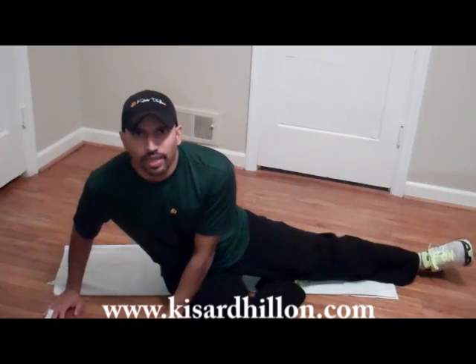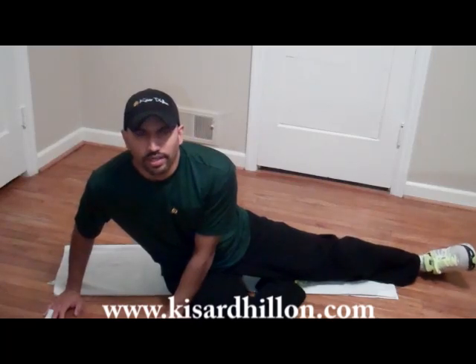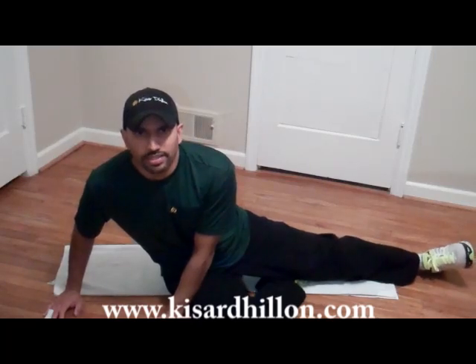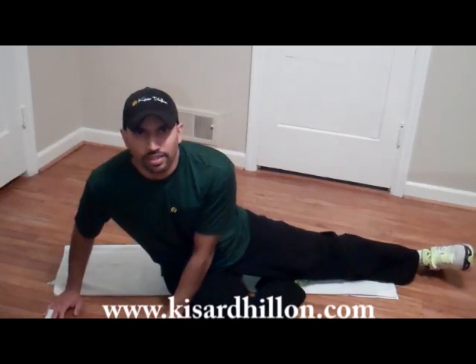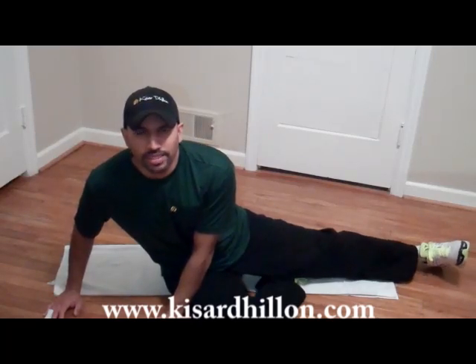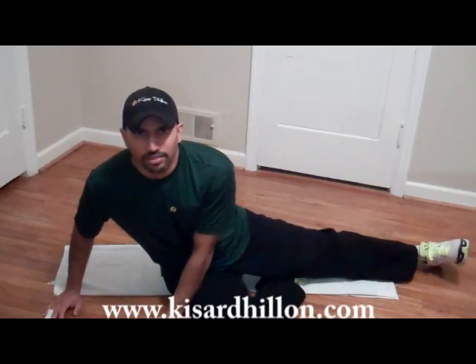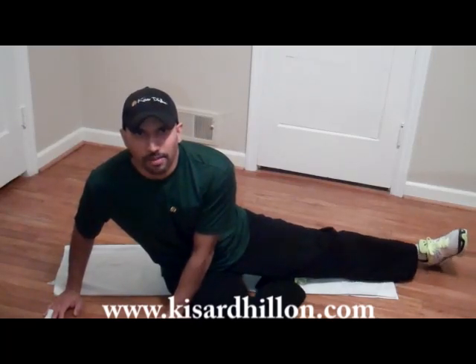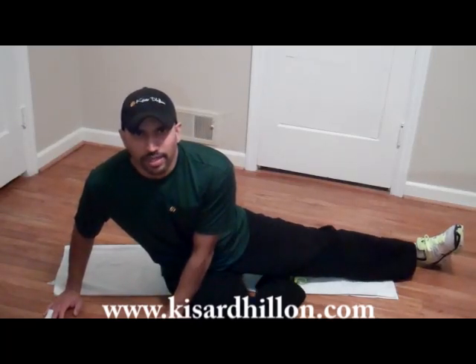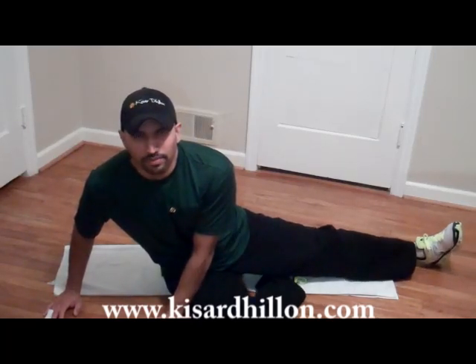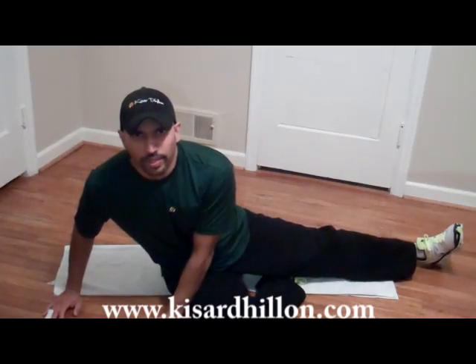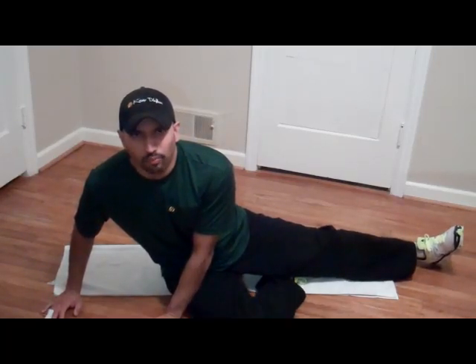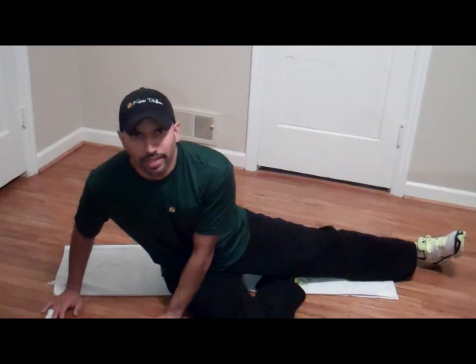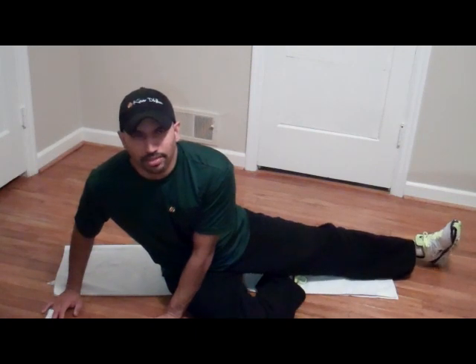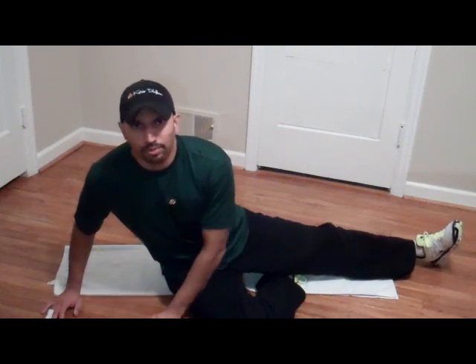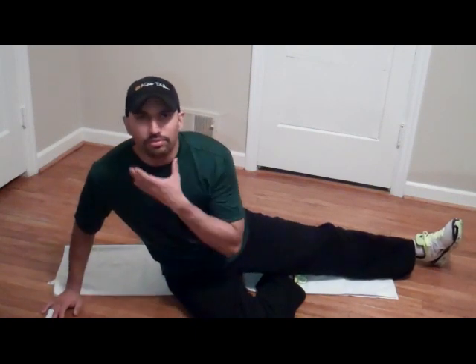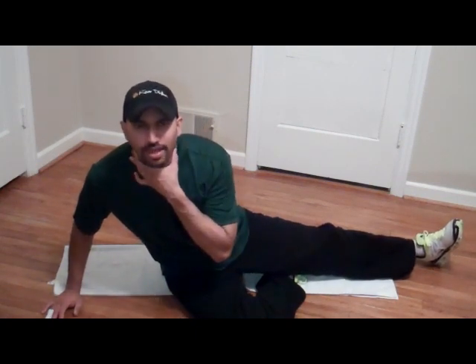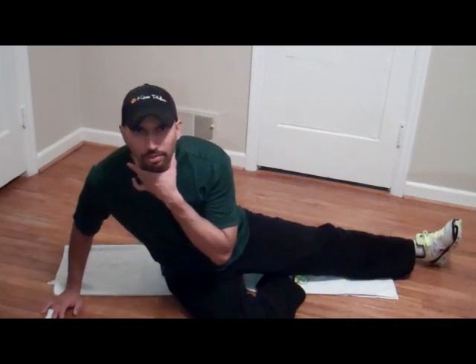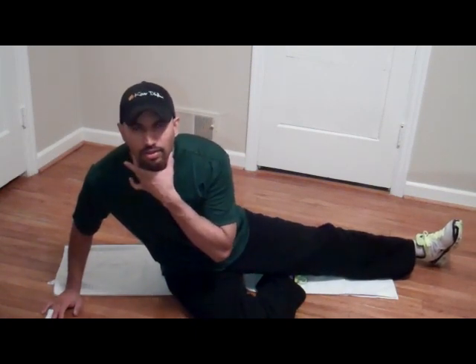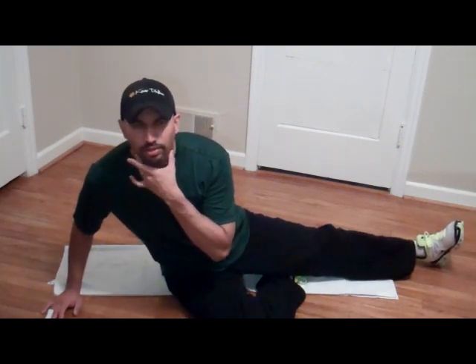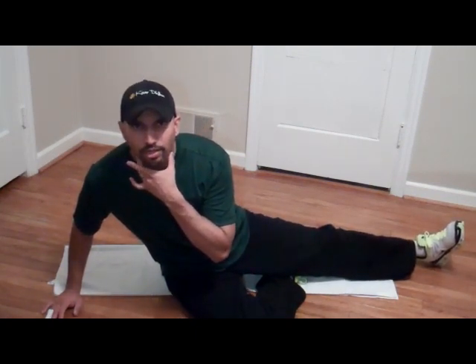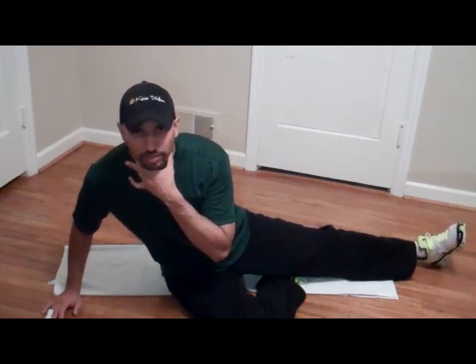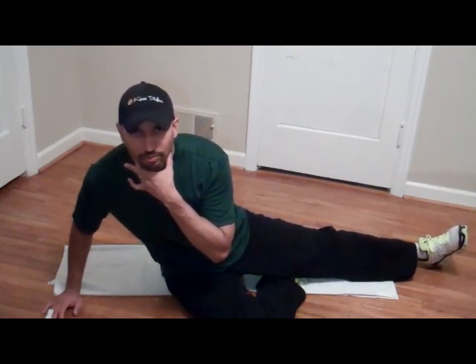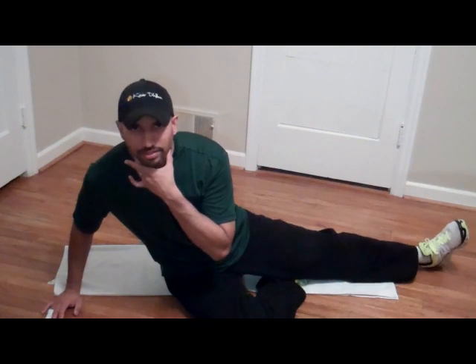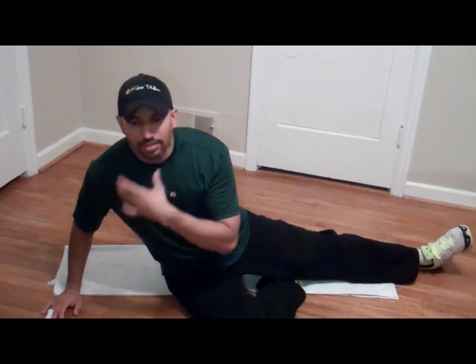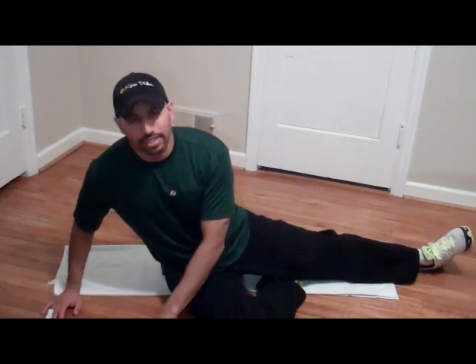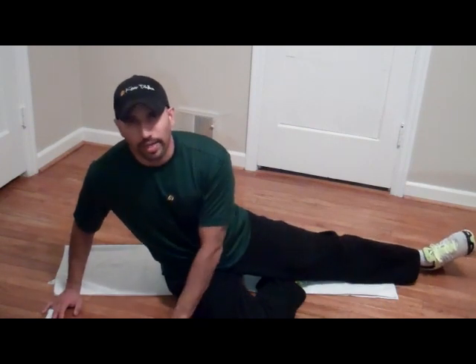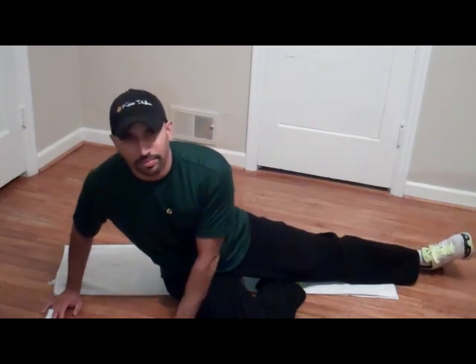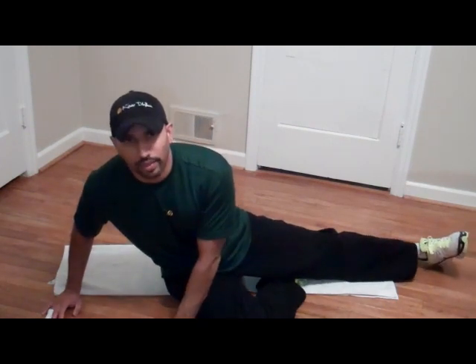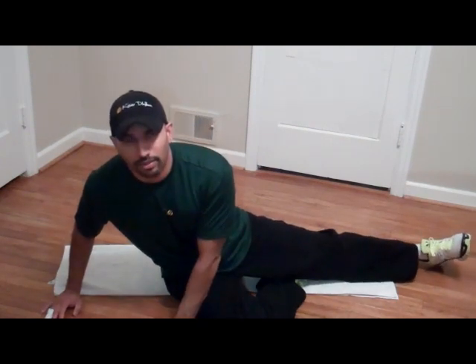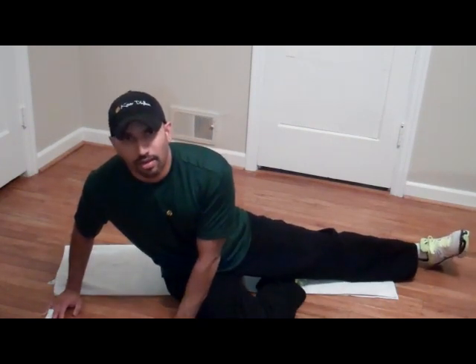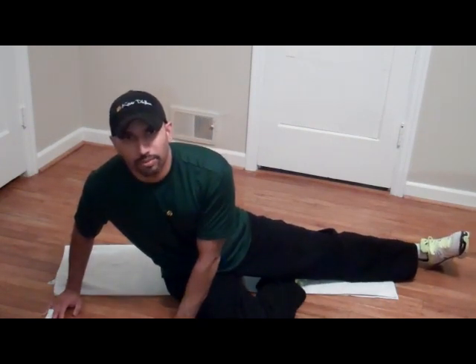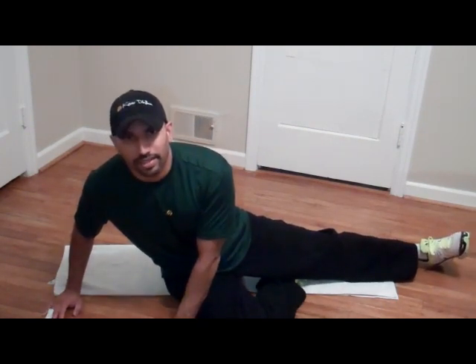Hey, what's going on? This is KeysRDillon from KeysRDillon.com. I'm going to give you guys a quick tip when doing abs. A lot of people say they have neck burn or their neck hurts when they do ab crunches, so I'm just going to give you a quick video on how to prevent that.